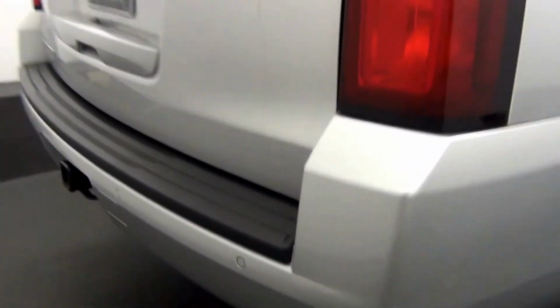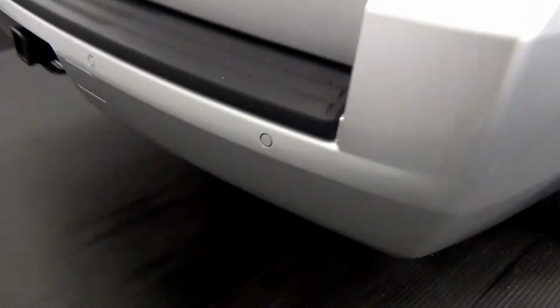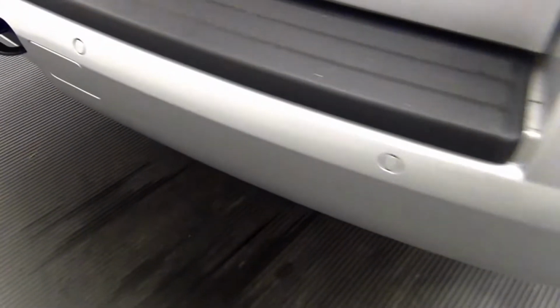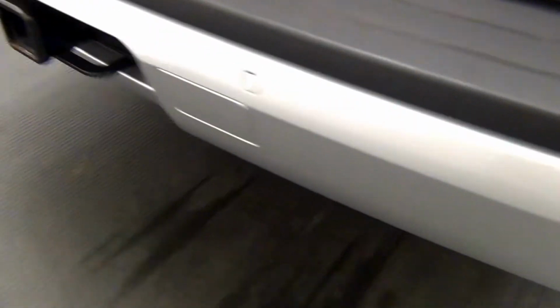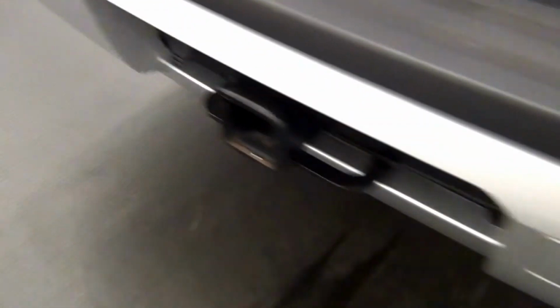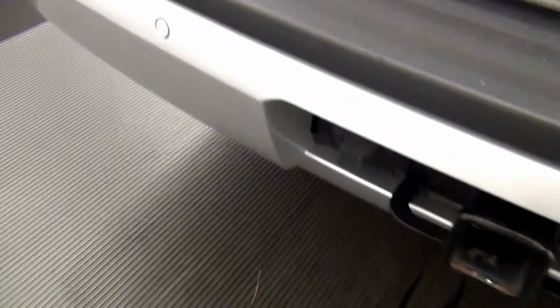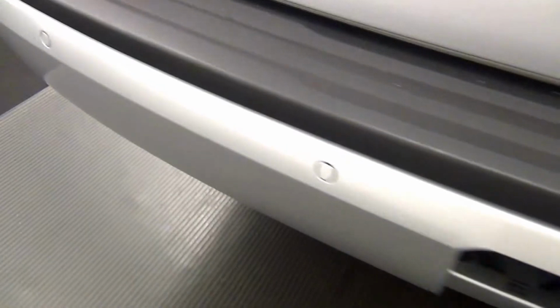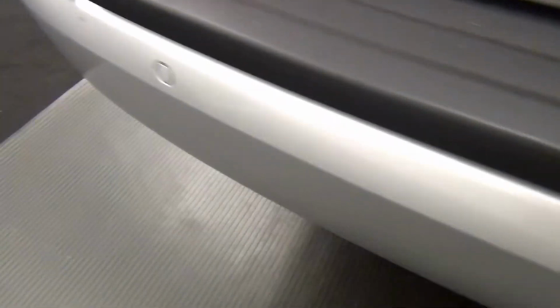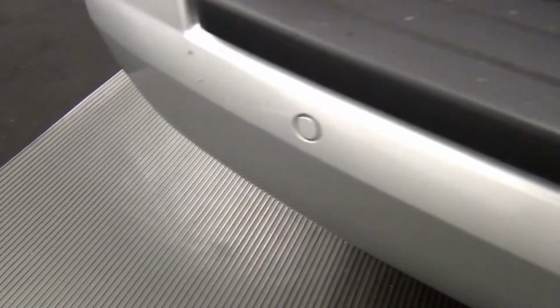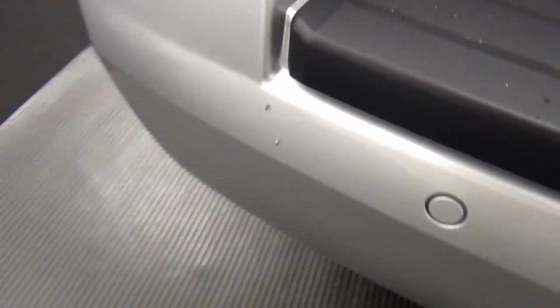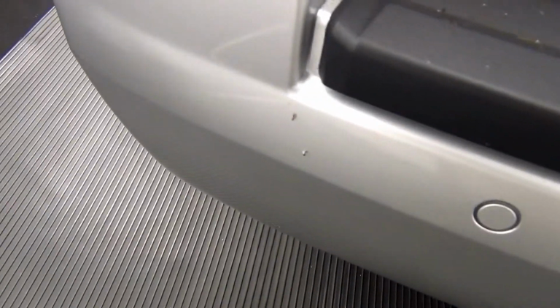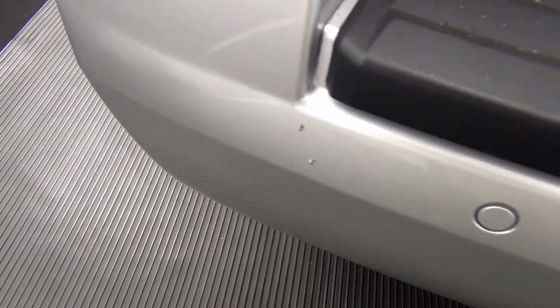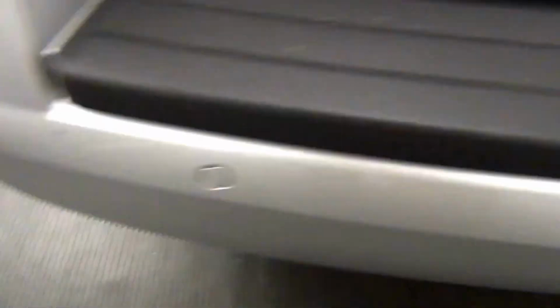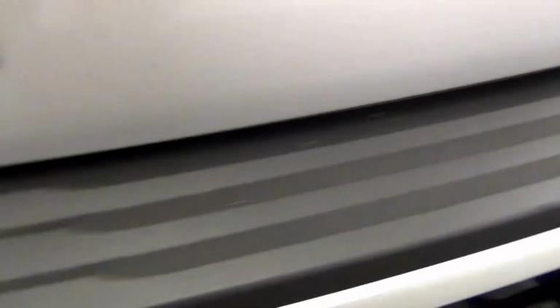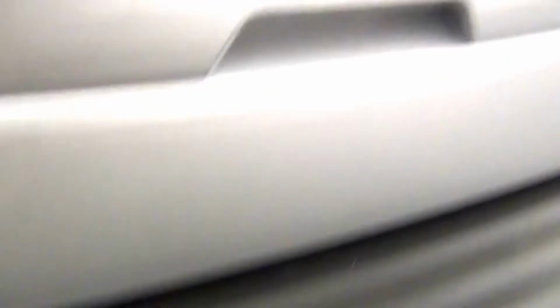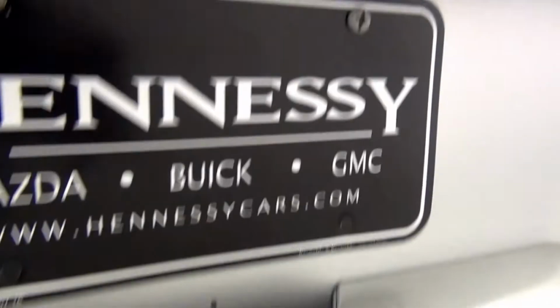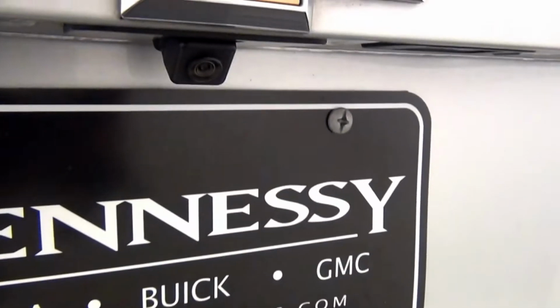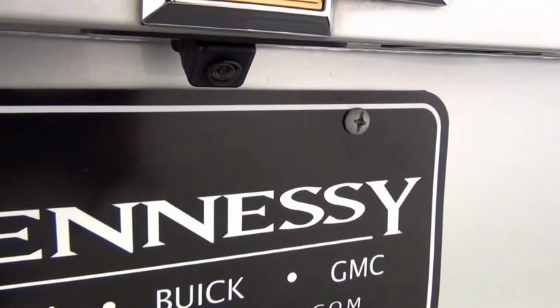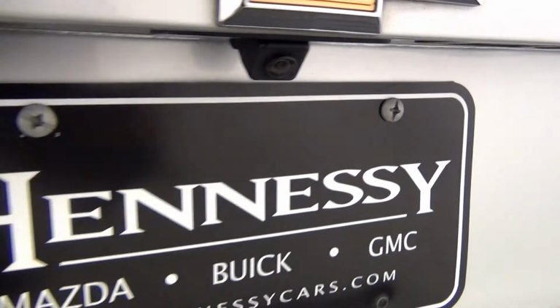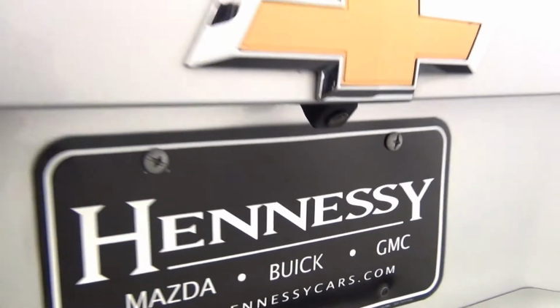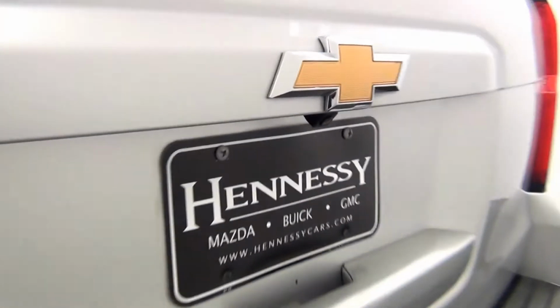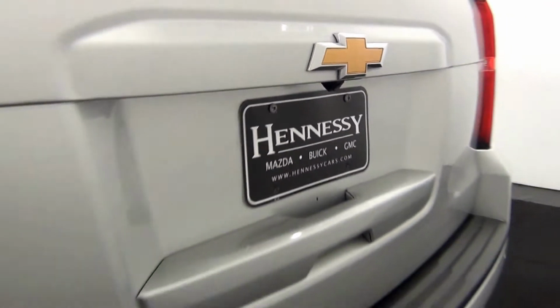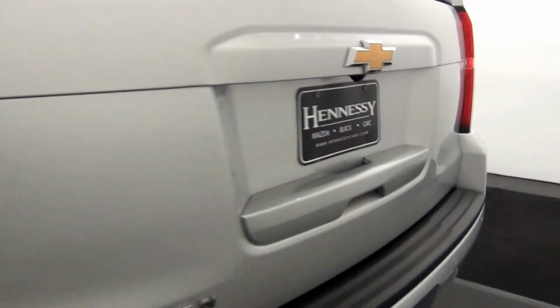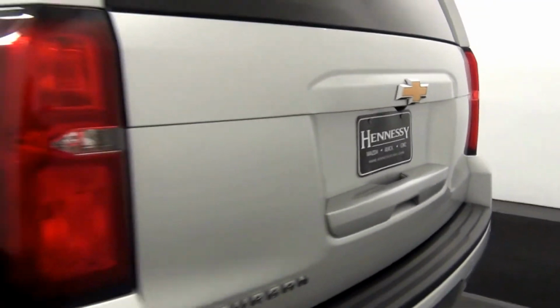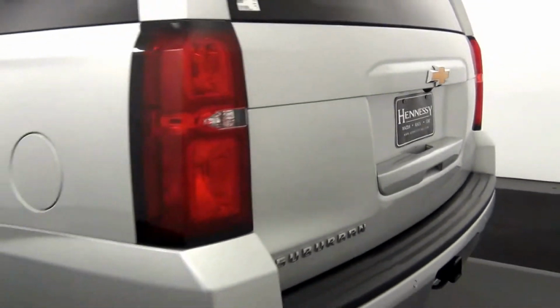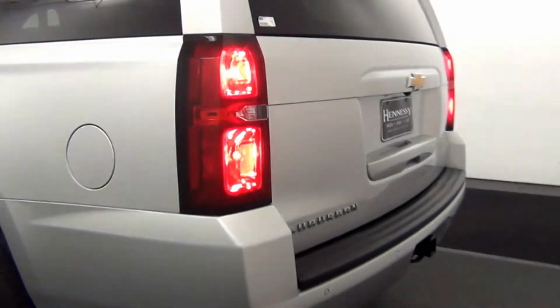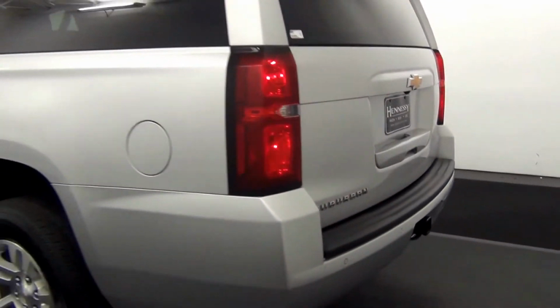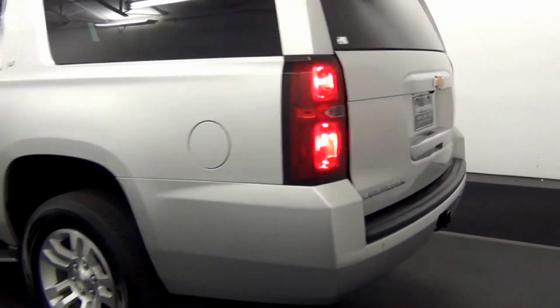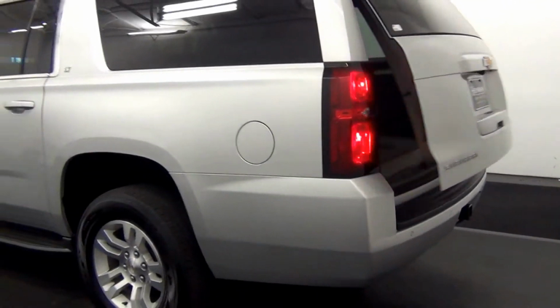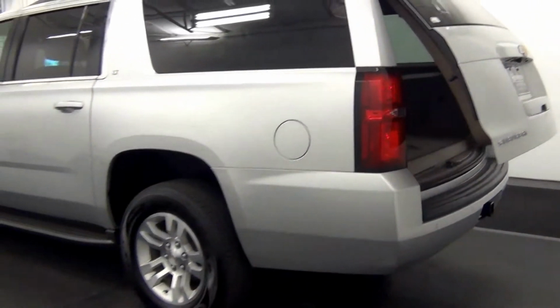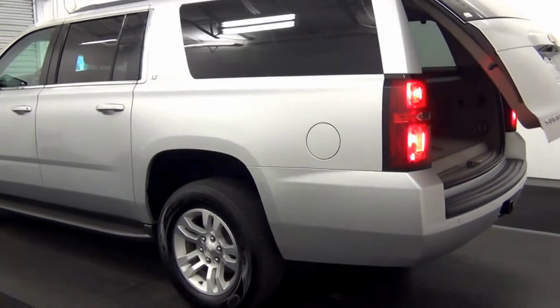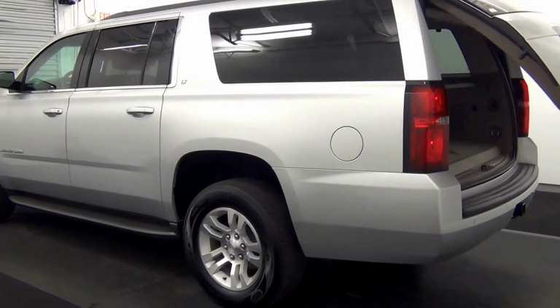We have bag parking assistant. Chip here. Backup cam here. We have a power lift gate.